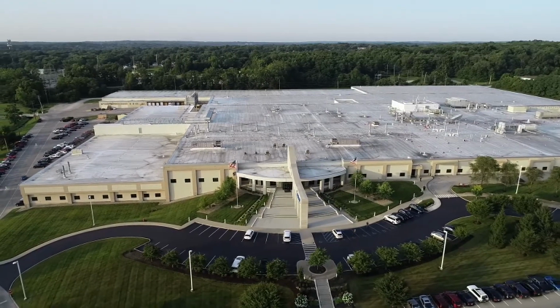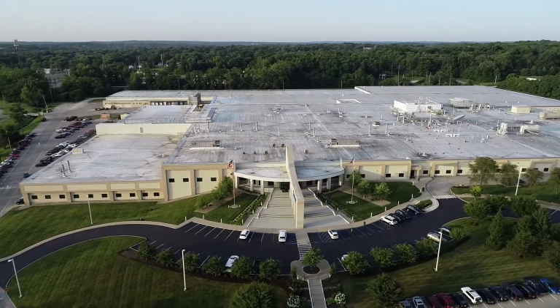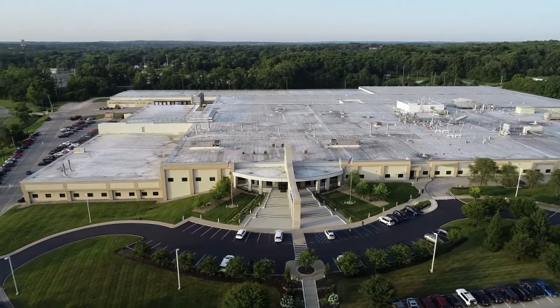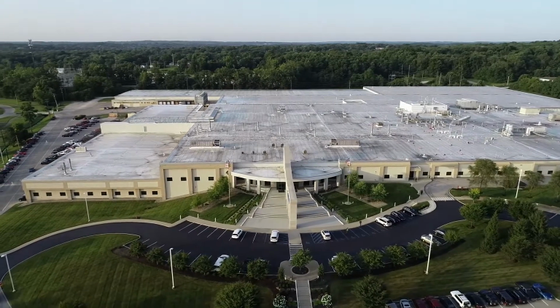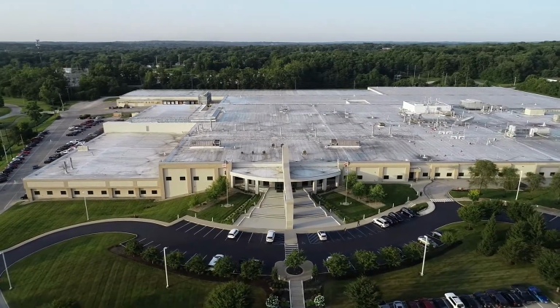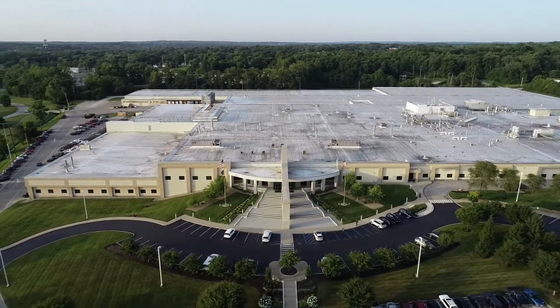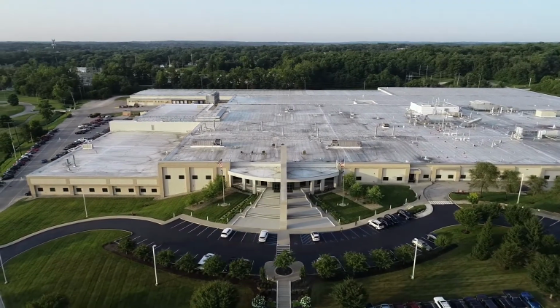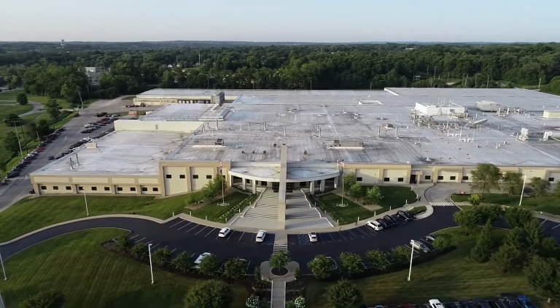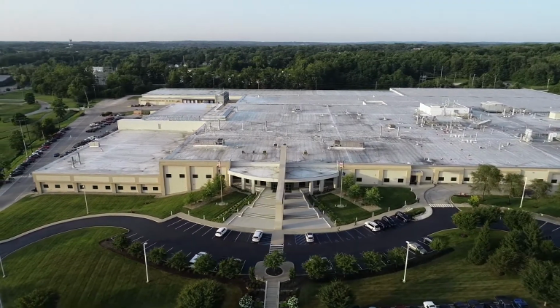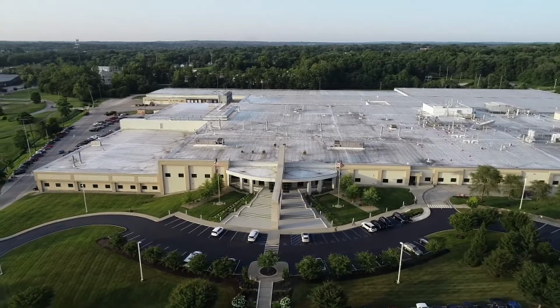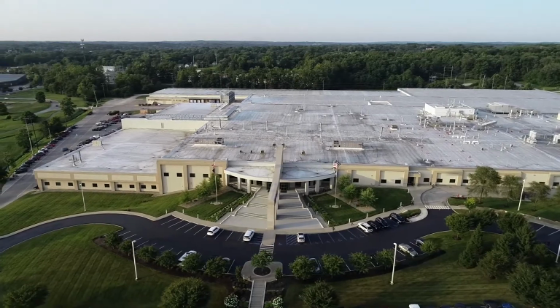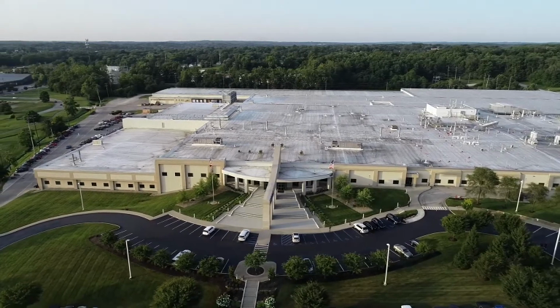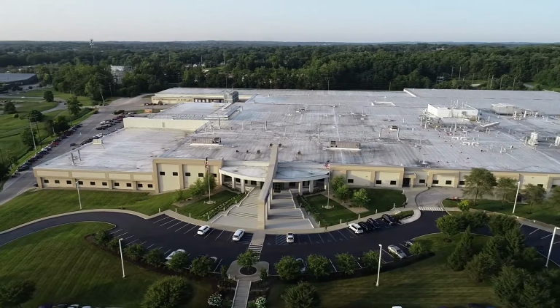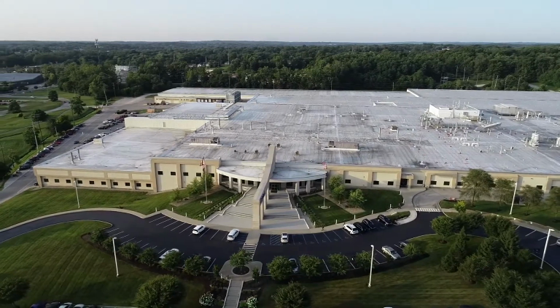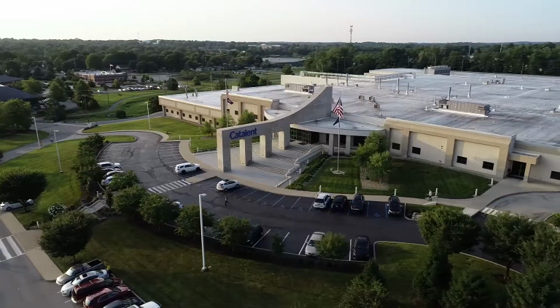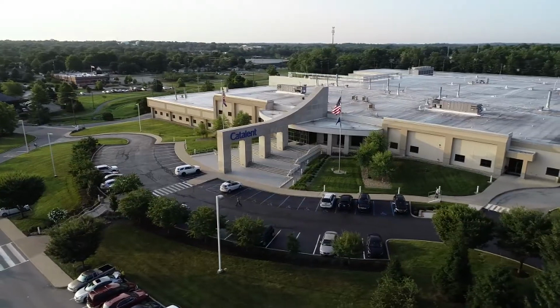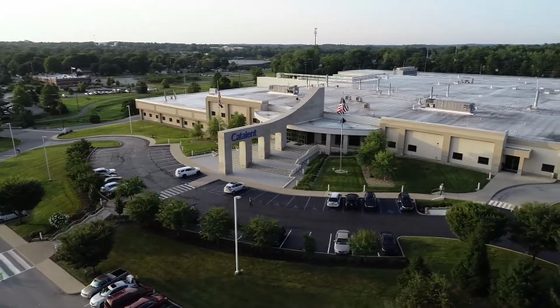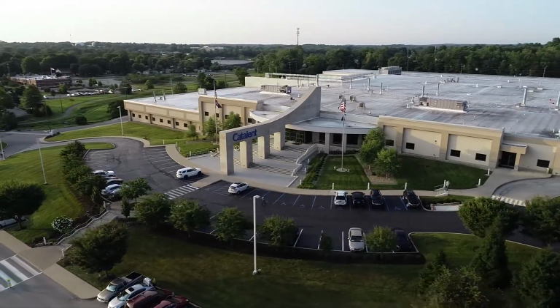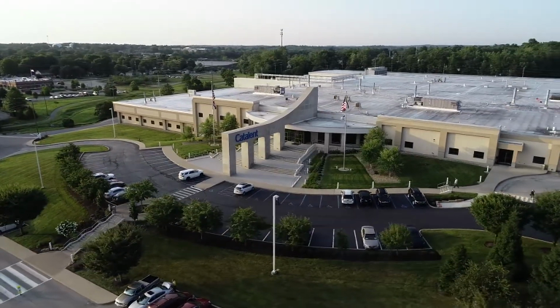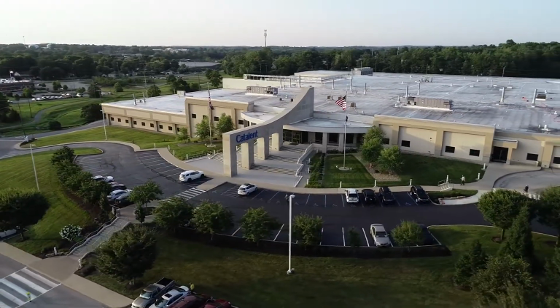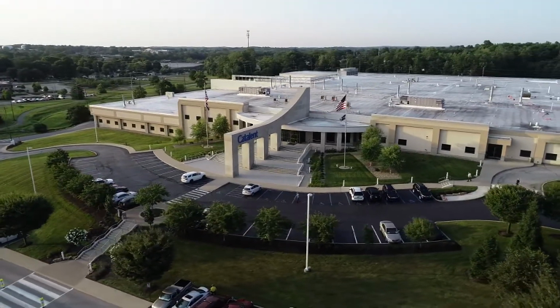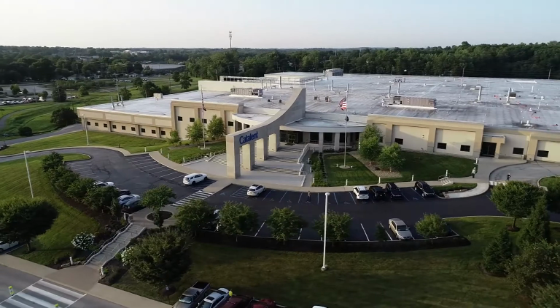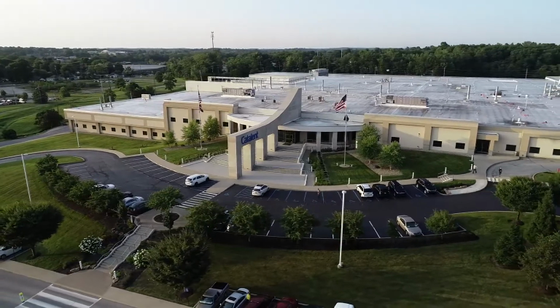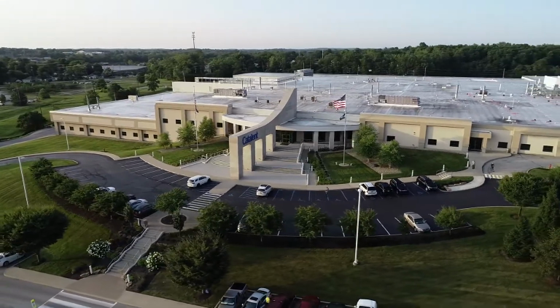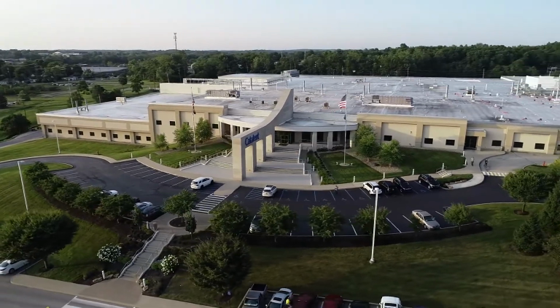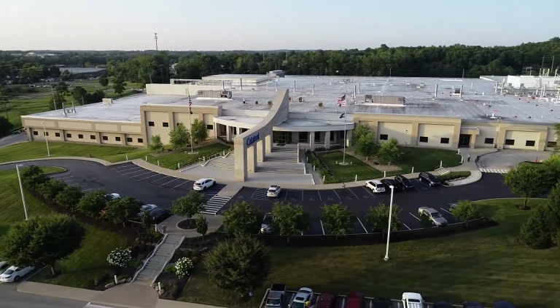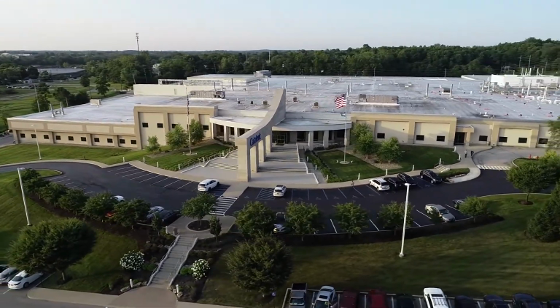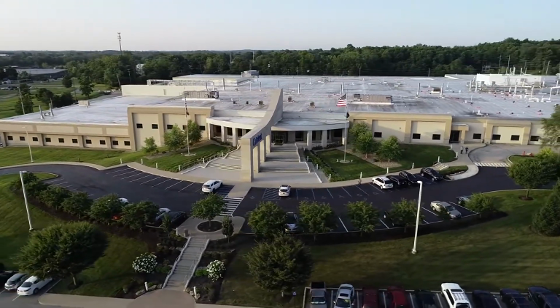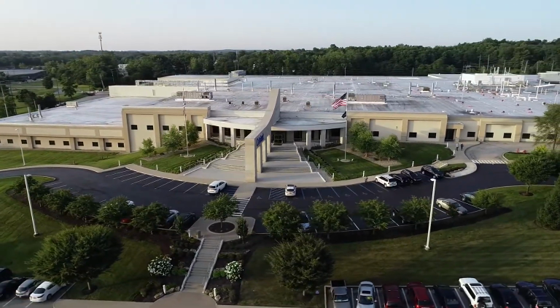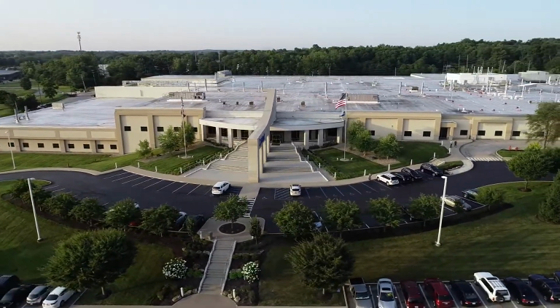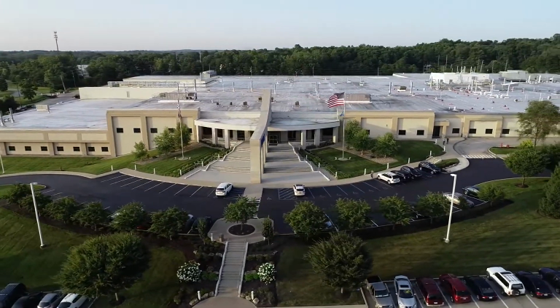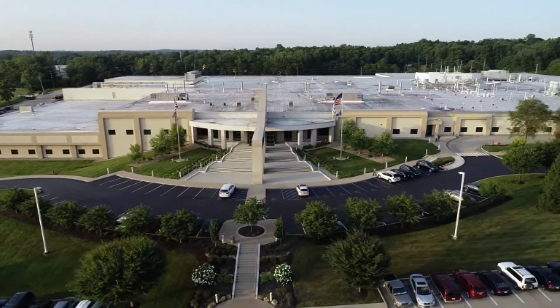The 950,000 square foot facility has been recognized as Facility of the Year in 2007 and 2017 by the International Society of Pharmaceutical Engineers, Interphex, and Pharmaceutical Processing Magazine.